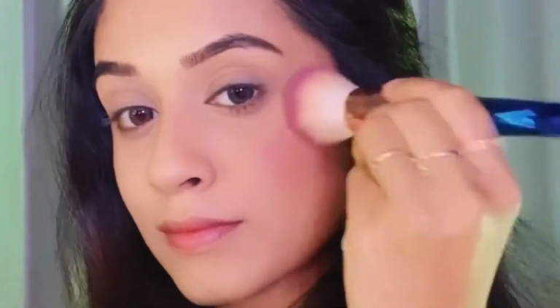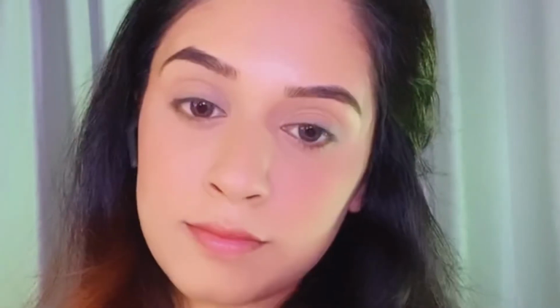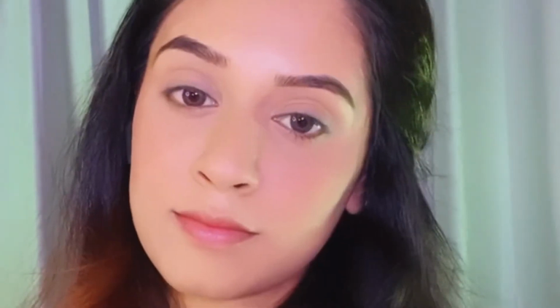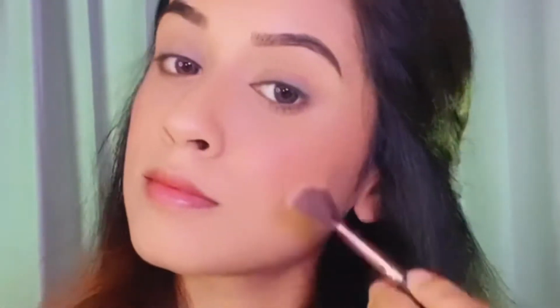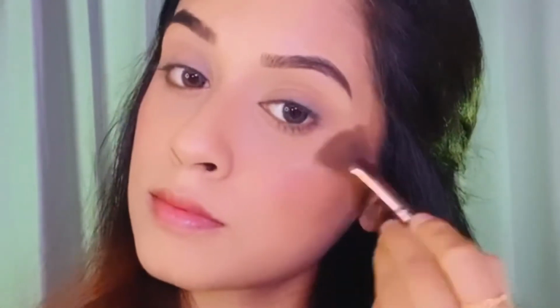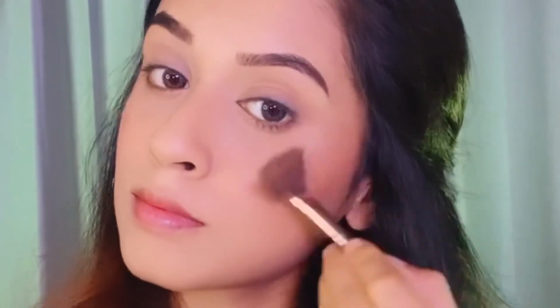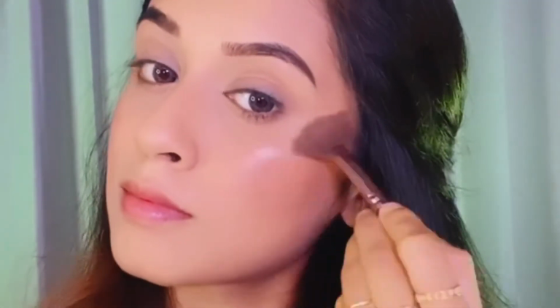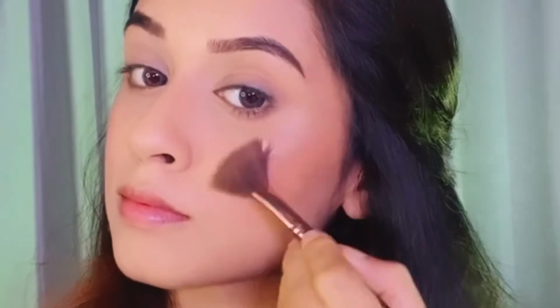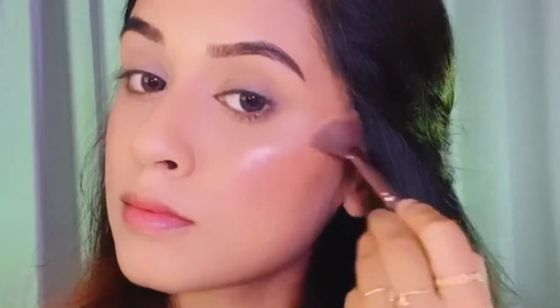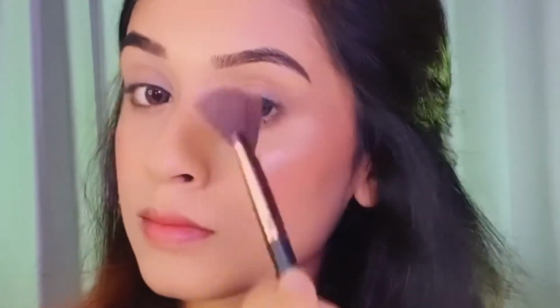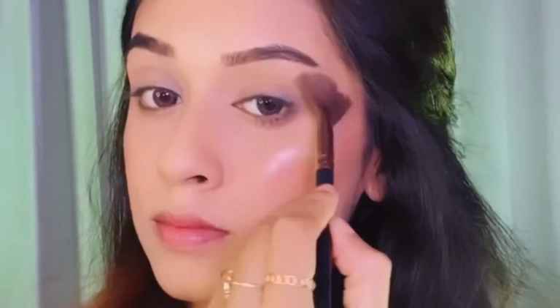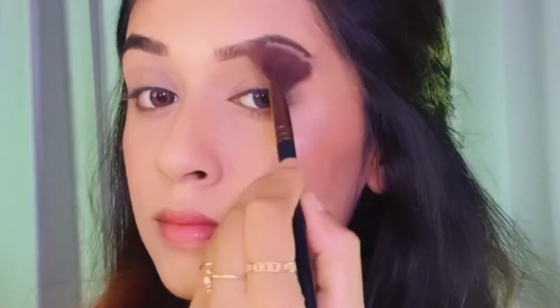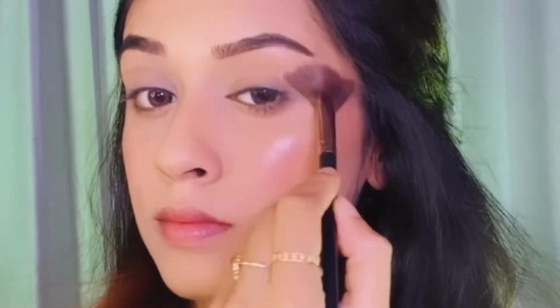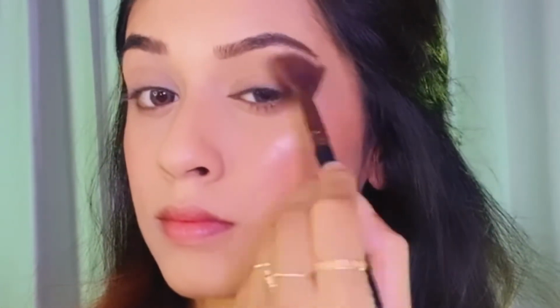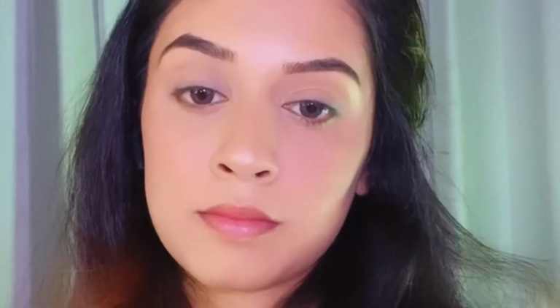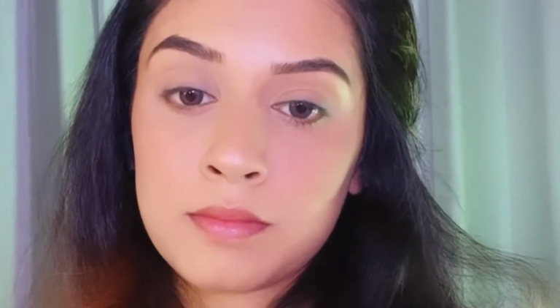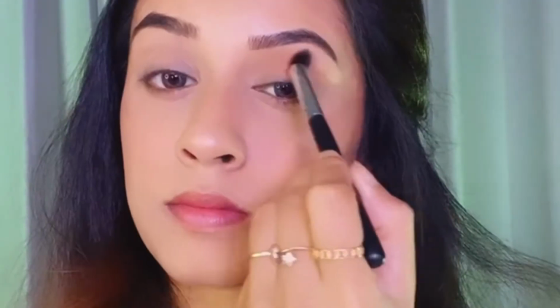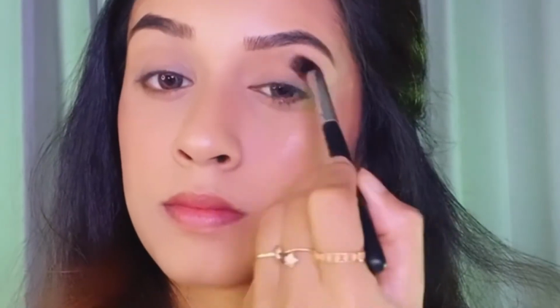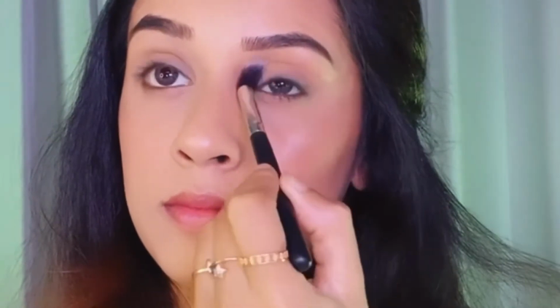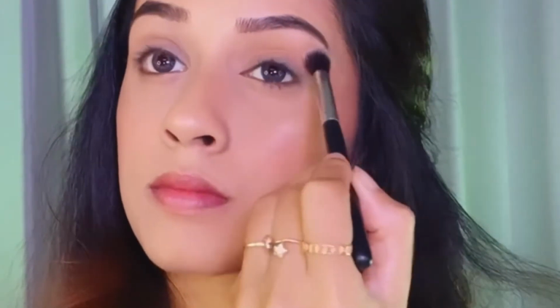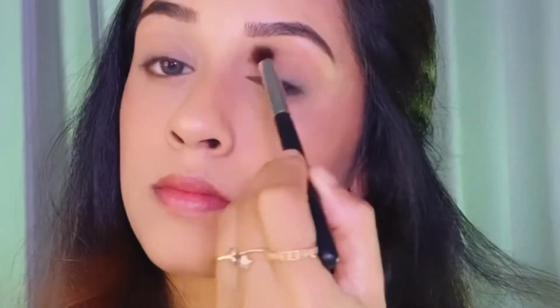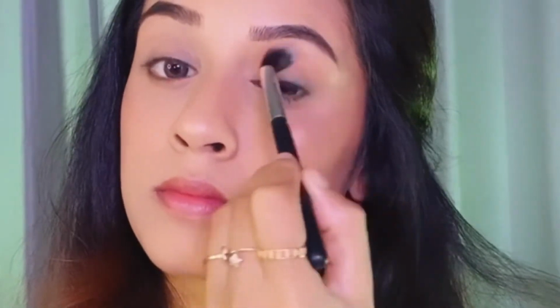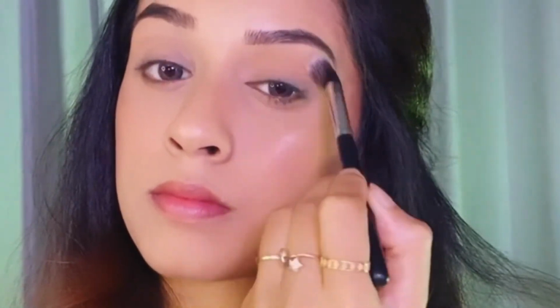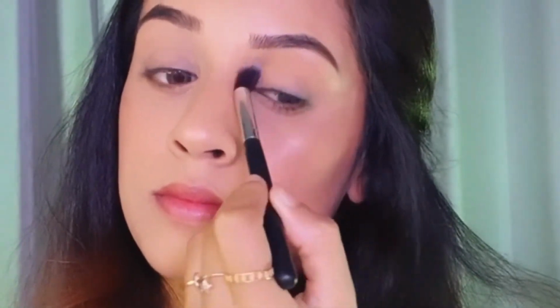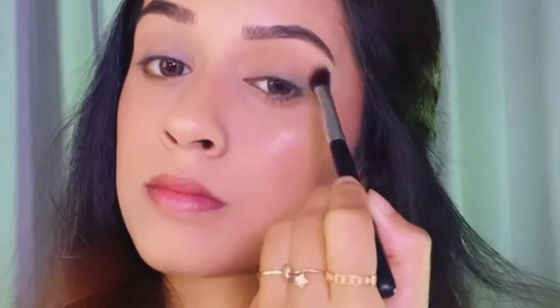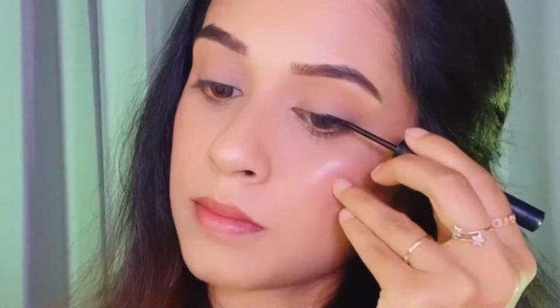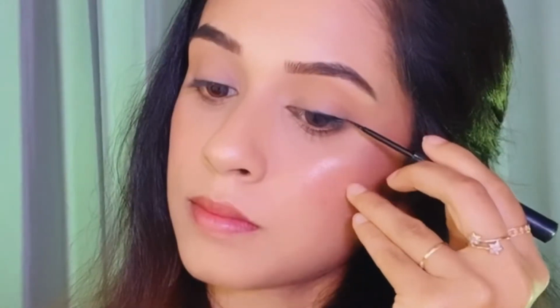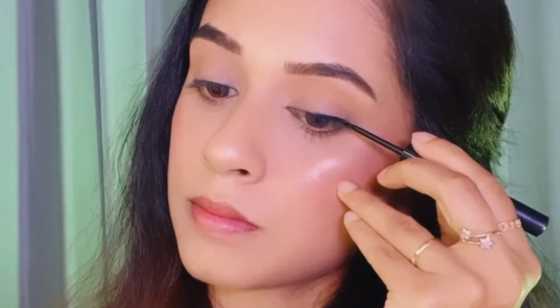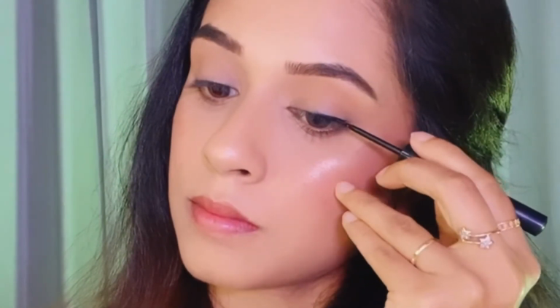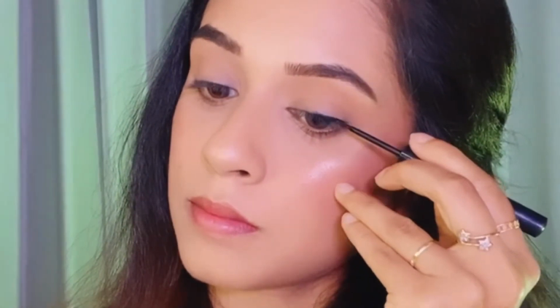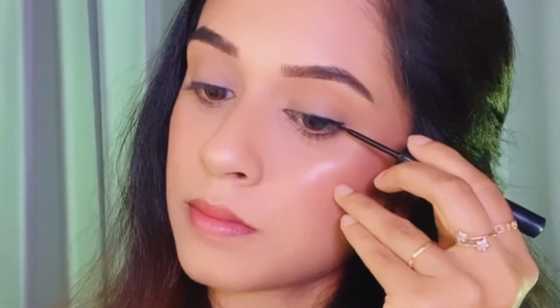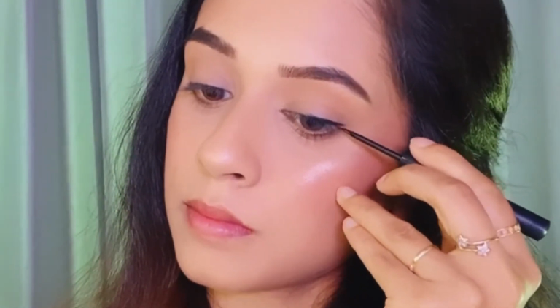I'm applying a blush from the same Sugar Cosmetics Contour De Force palette and also highlighting the high points of my cheeks and my brow bones from the same palette. Next I'm using the contour shade to add a little bit of color on my eyelids.